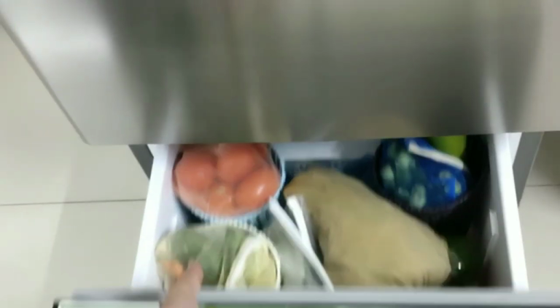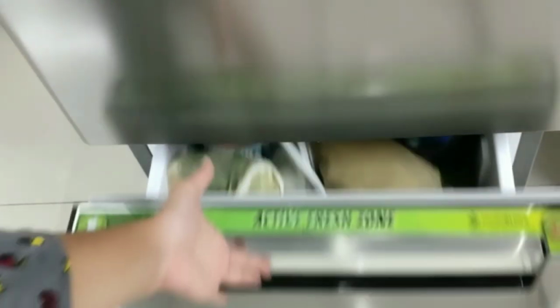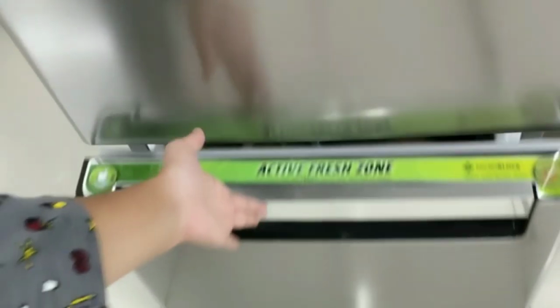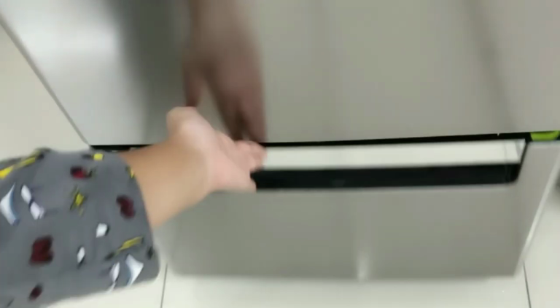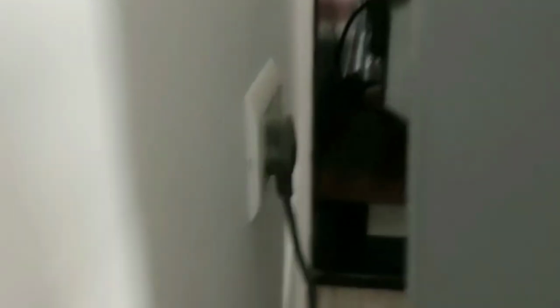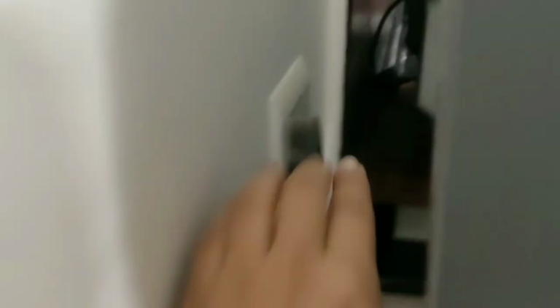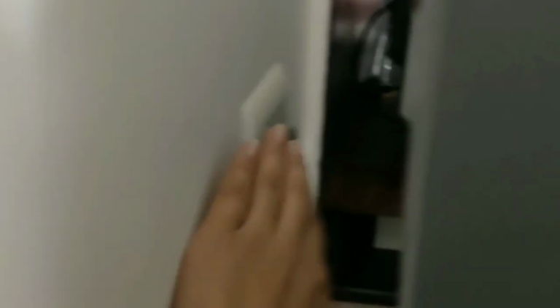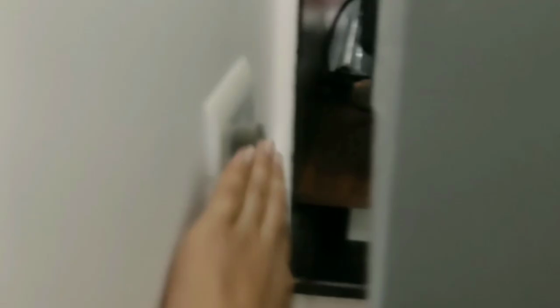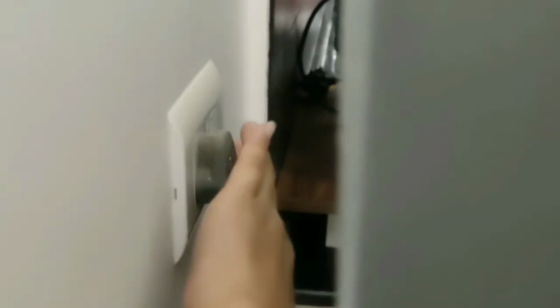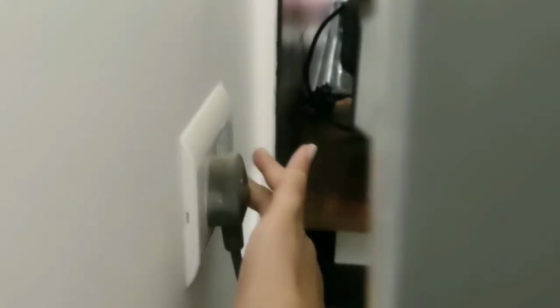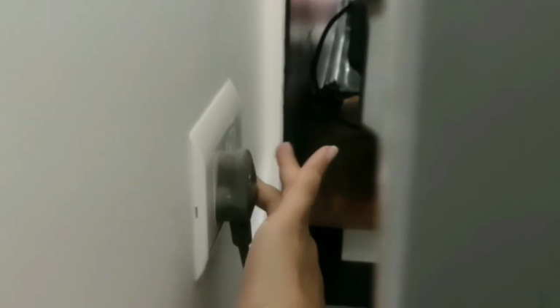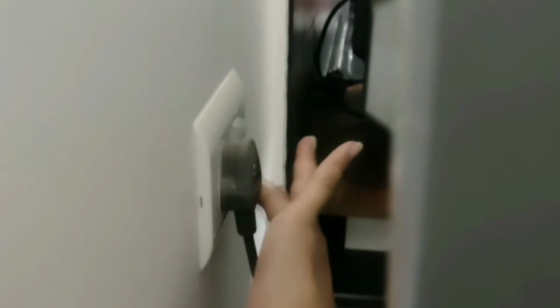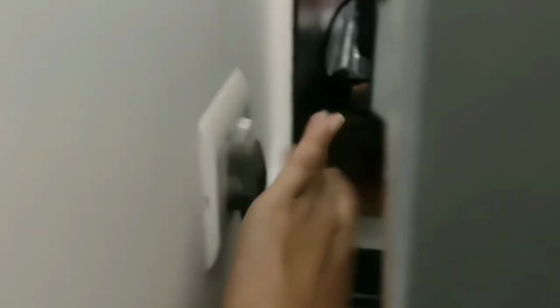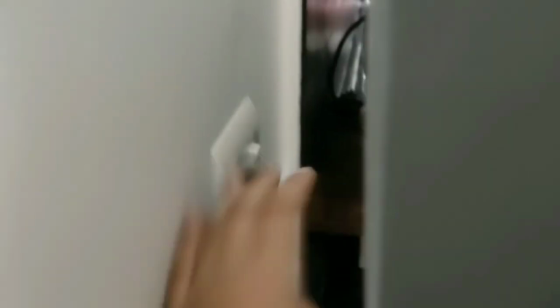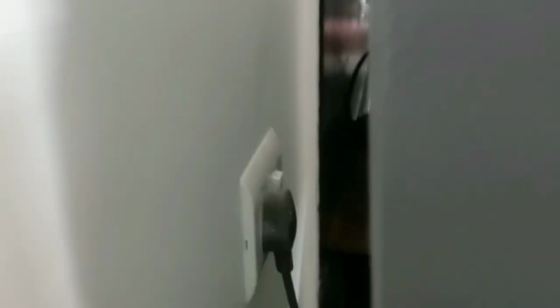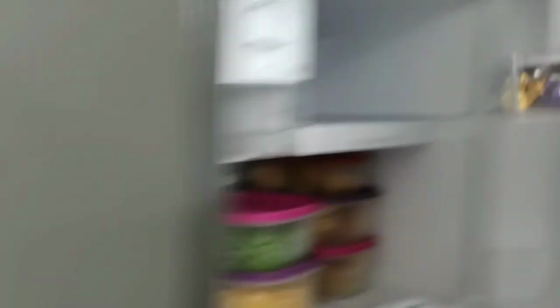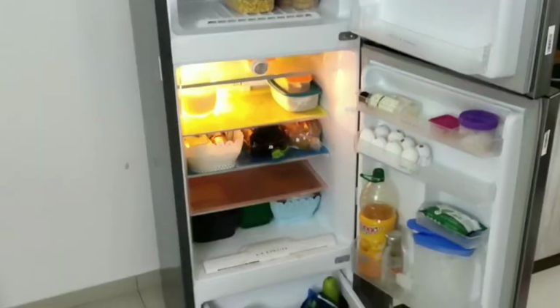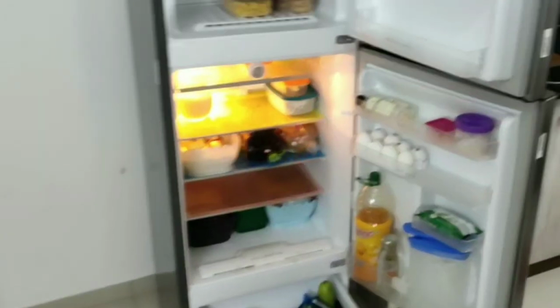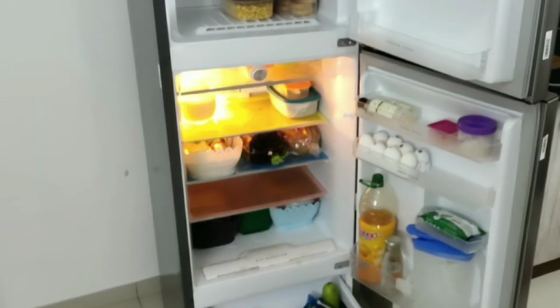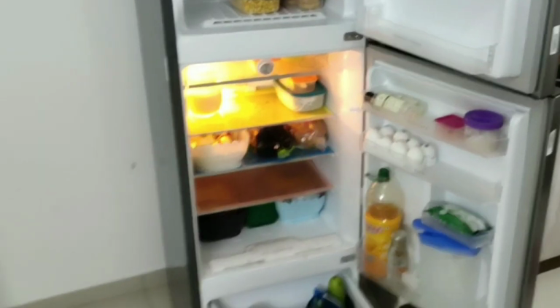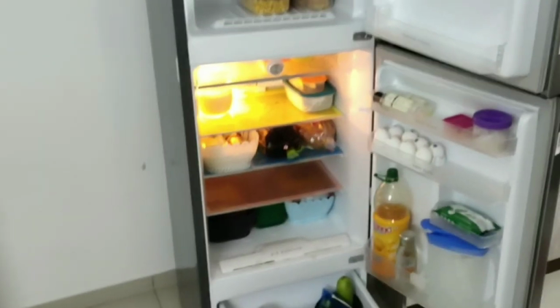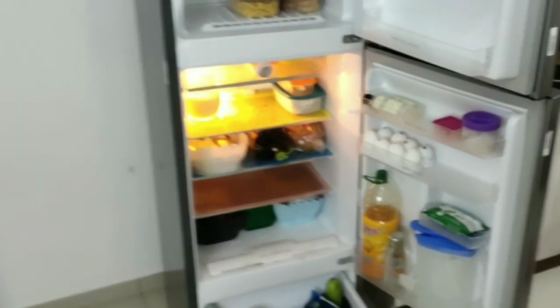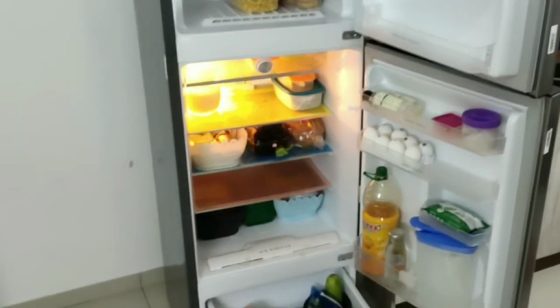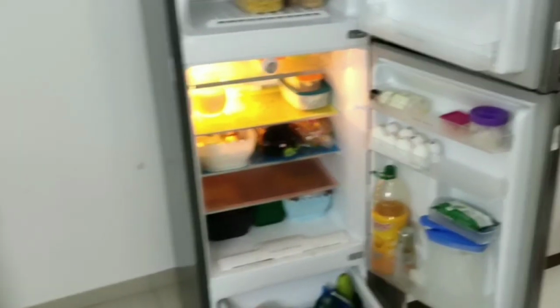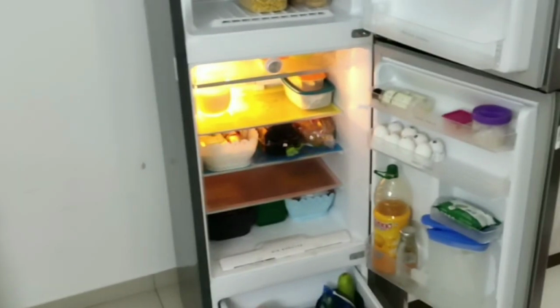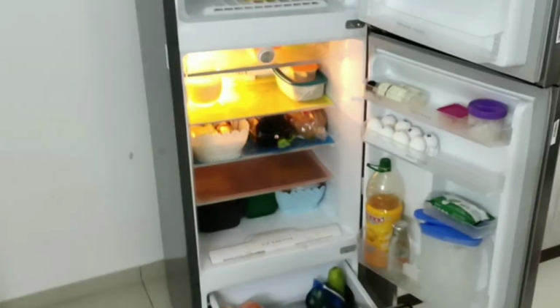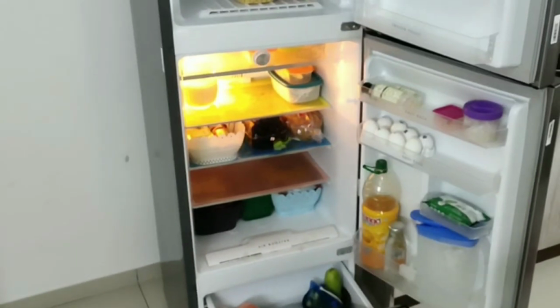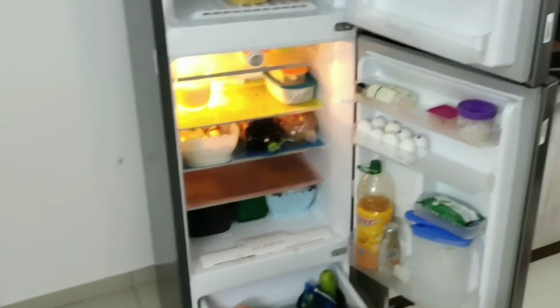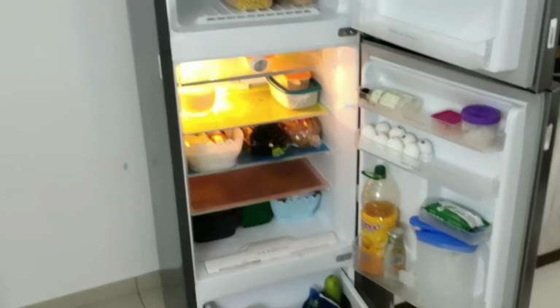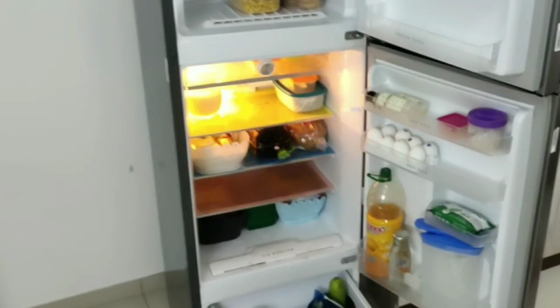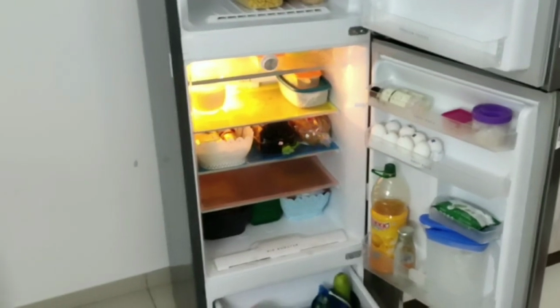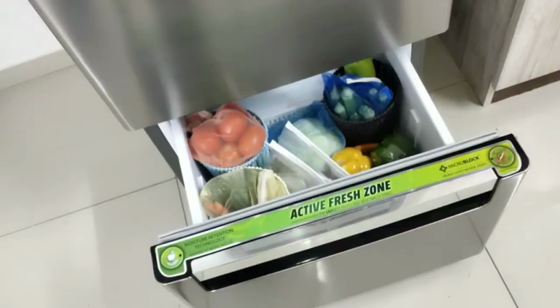We are done, guys! Finally, the fridge switch goes back on. This is how my fridge looks after cleaning. Let's talk about one more very important point before we end this video.